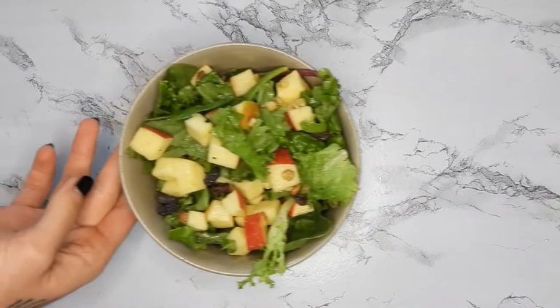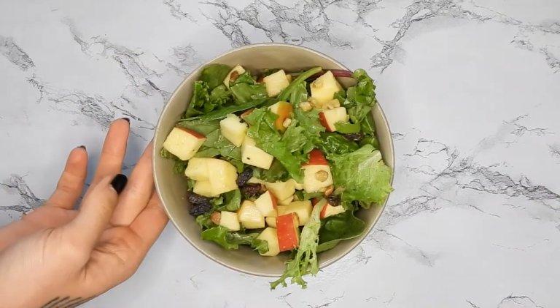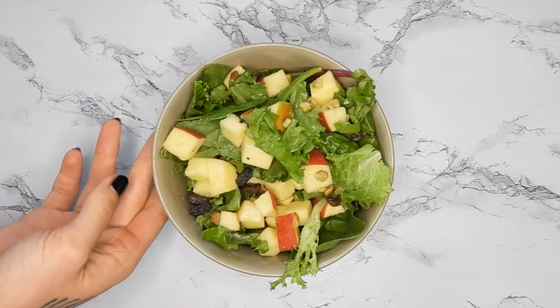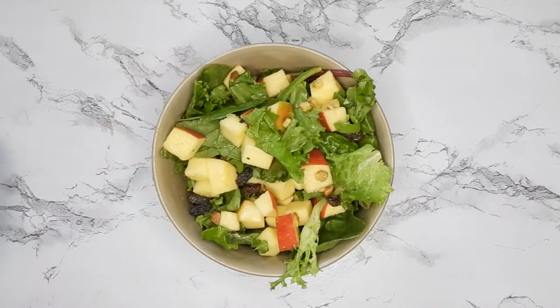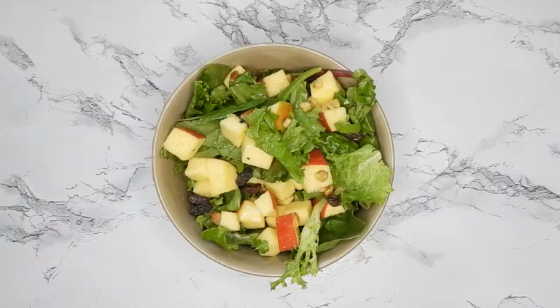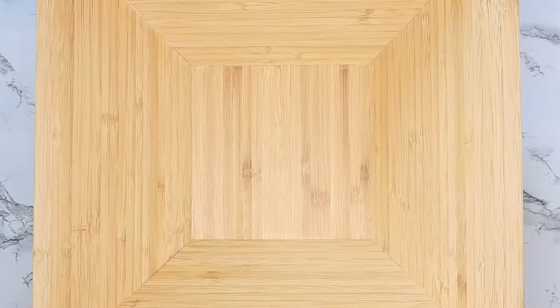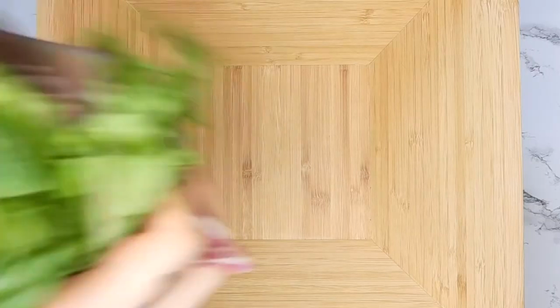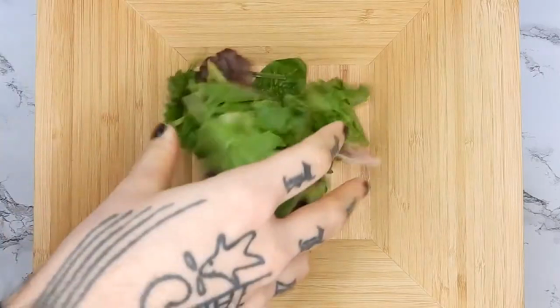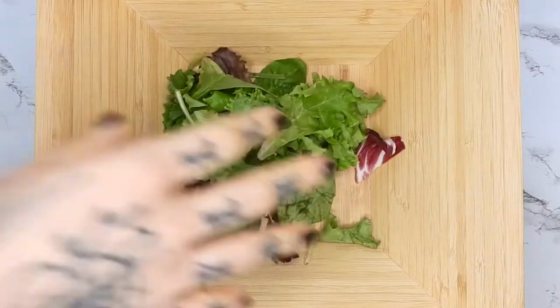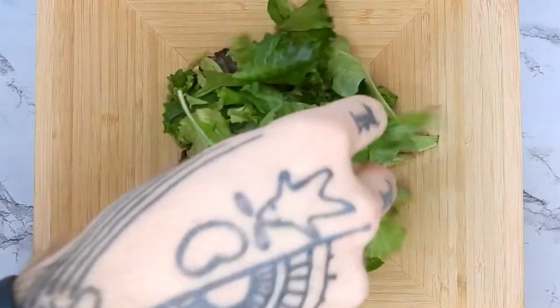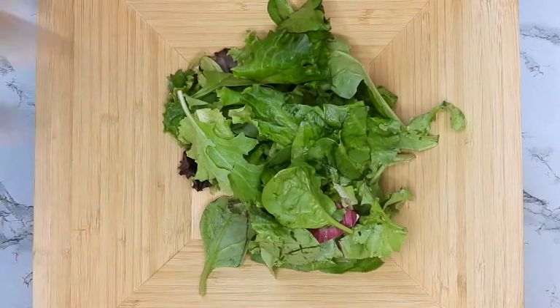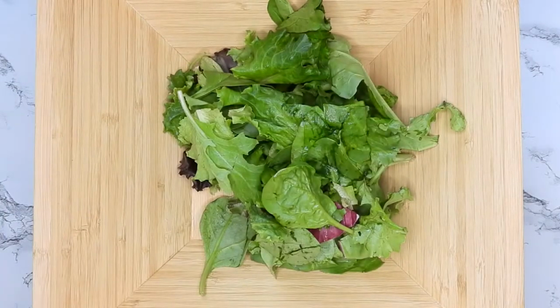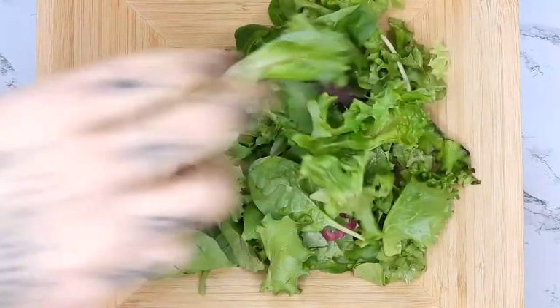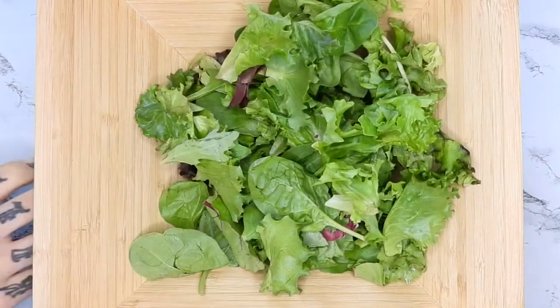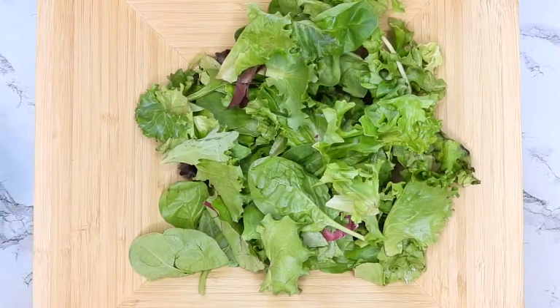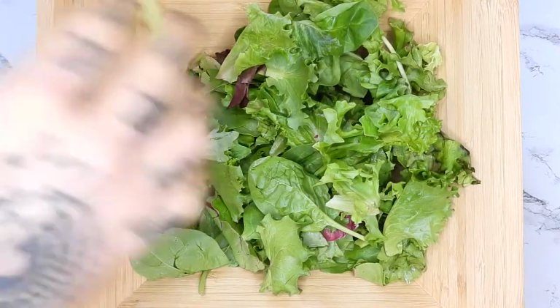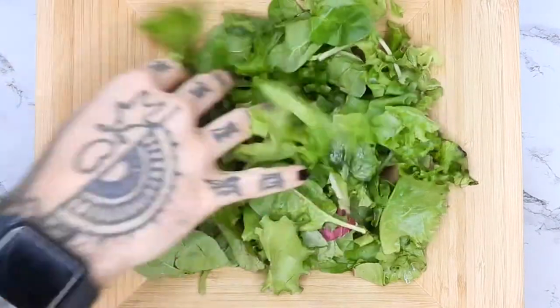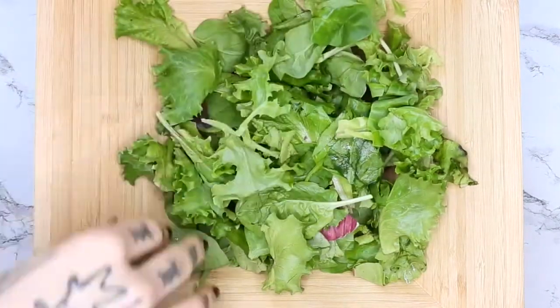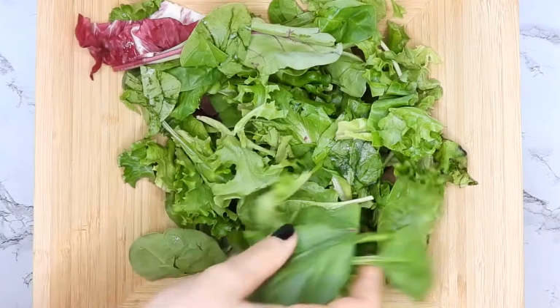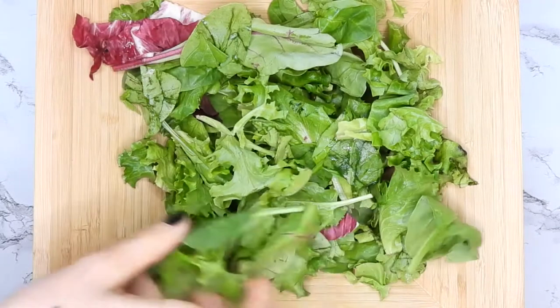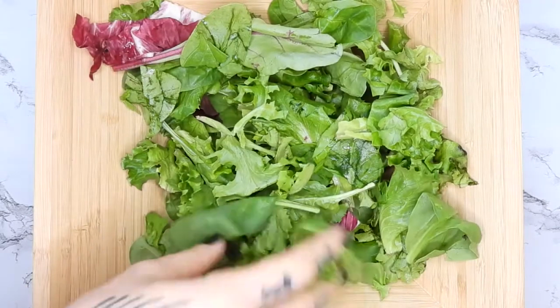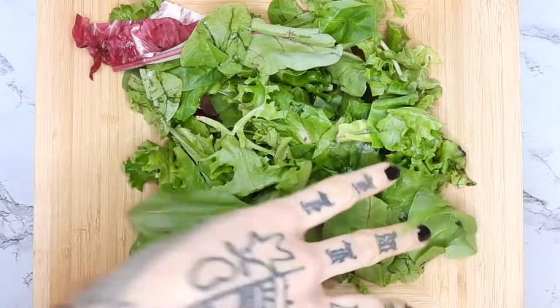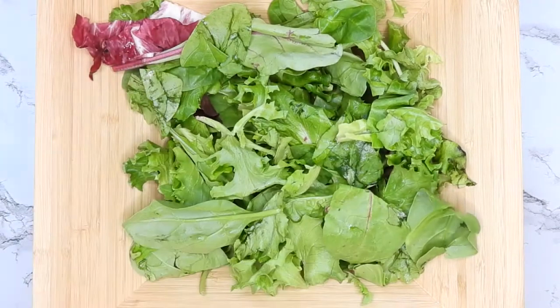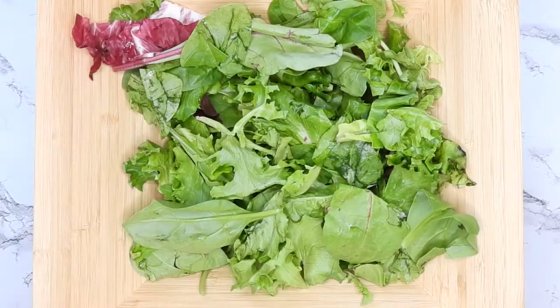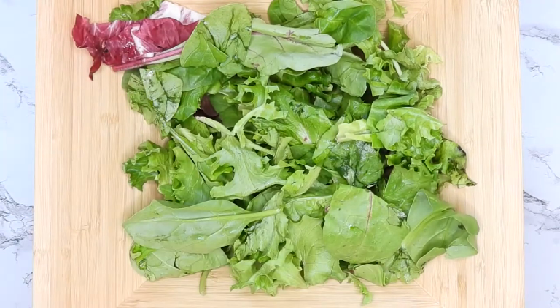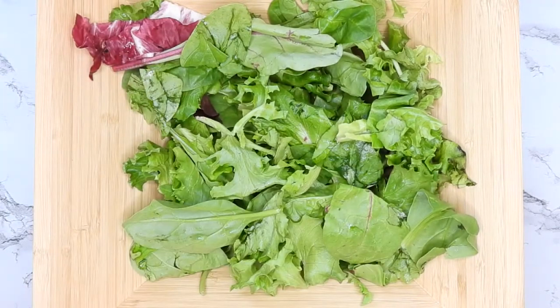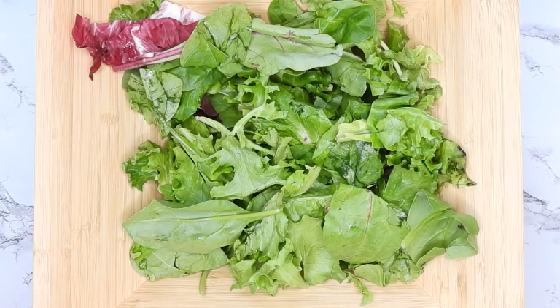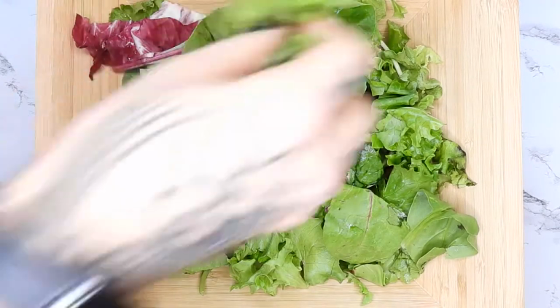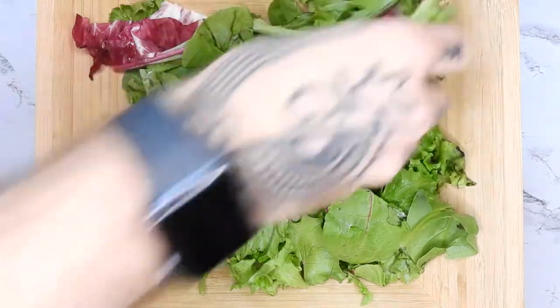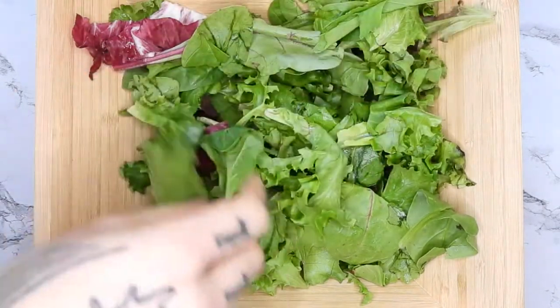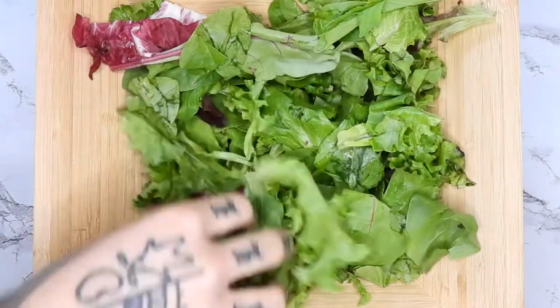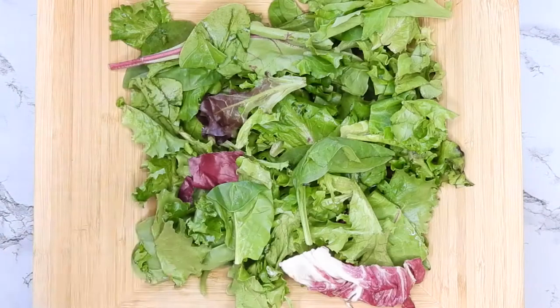Starting with the greens, I like to use something a little bit more cruciferous, a little darker than romaine or iceberg. I'm using spring mix for this one. I also like kale — sometimes even broccoli is a good base.